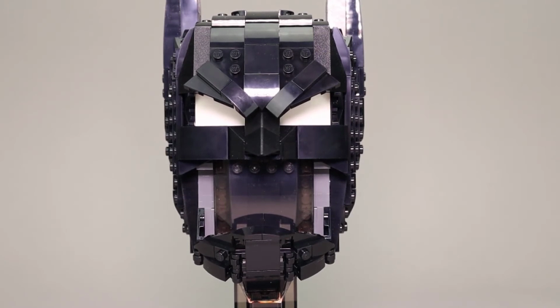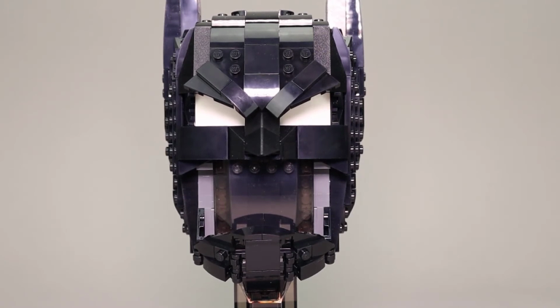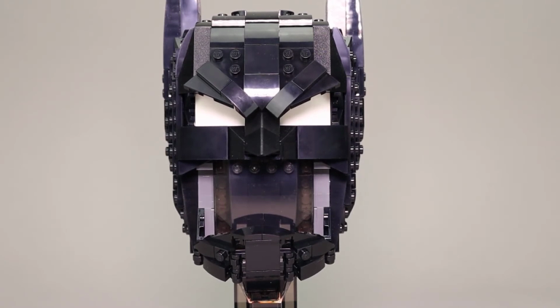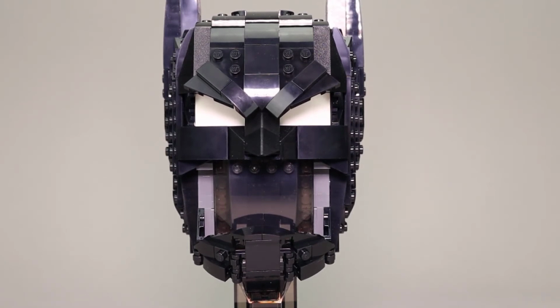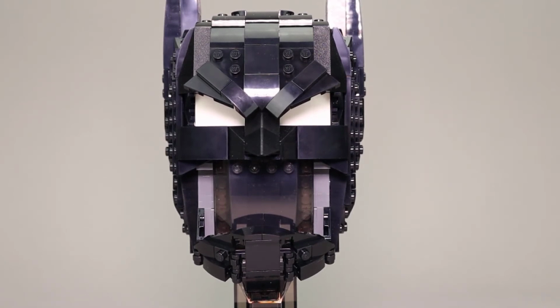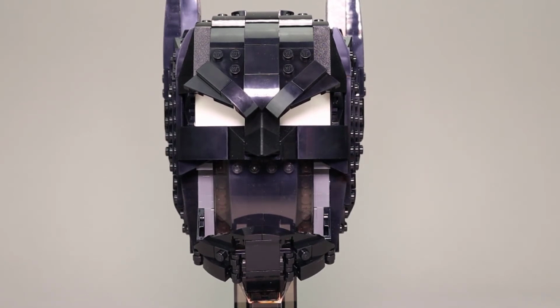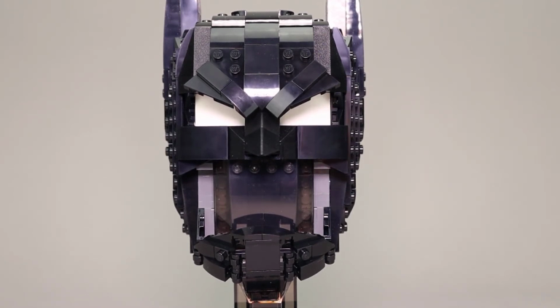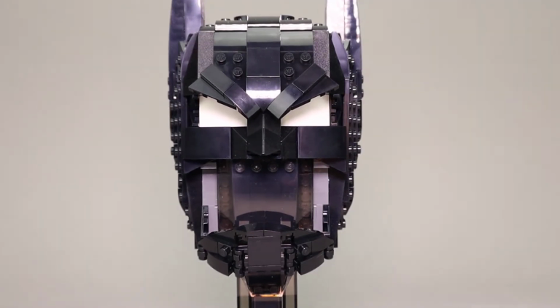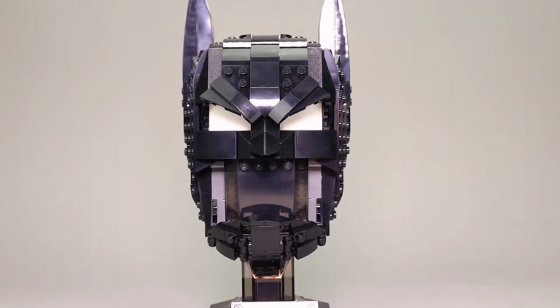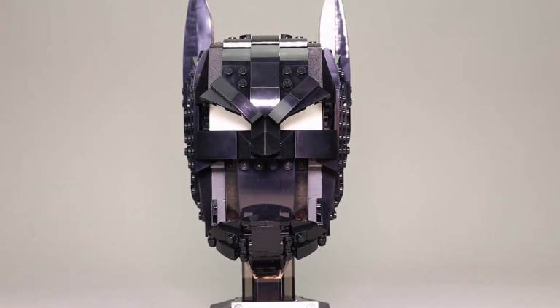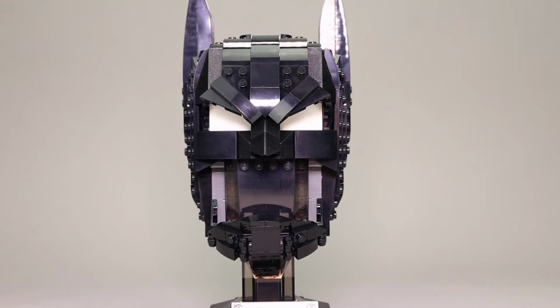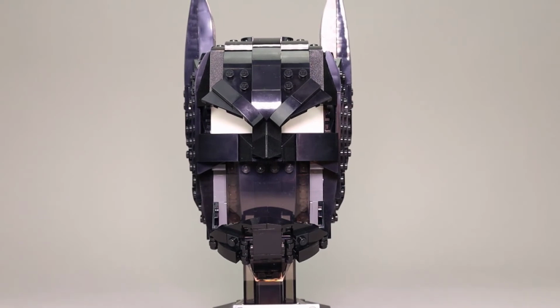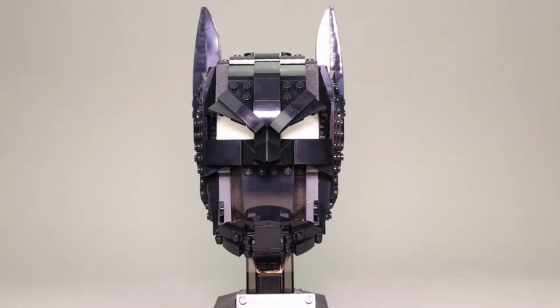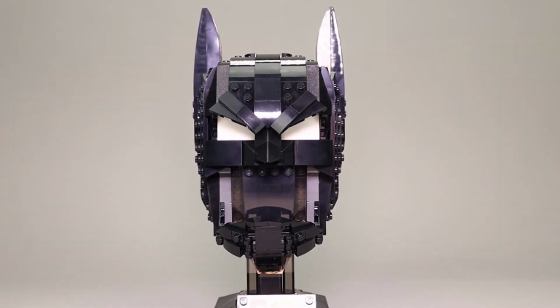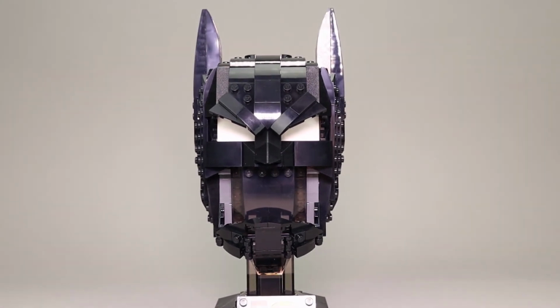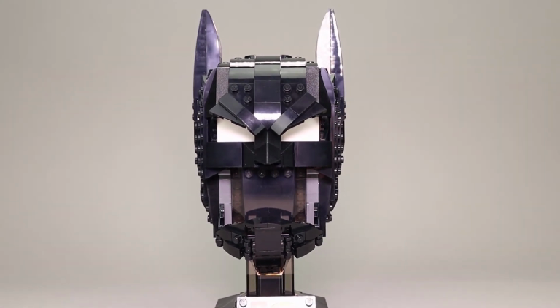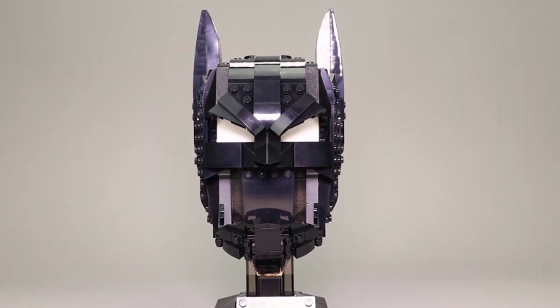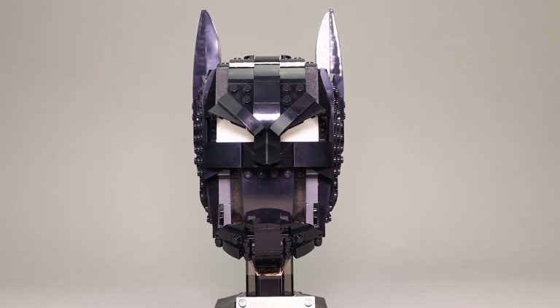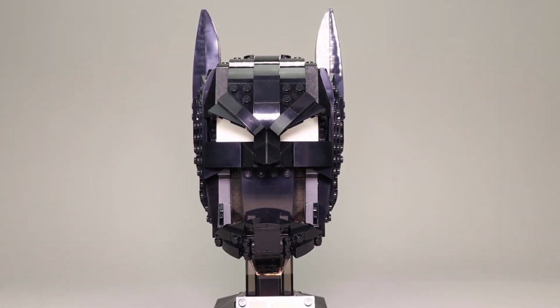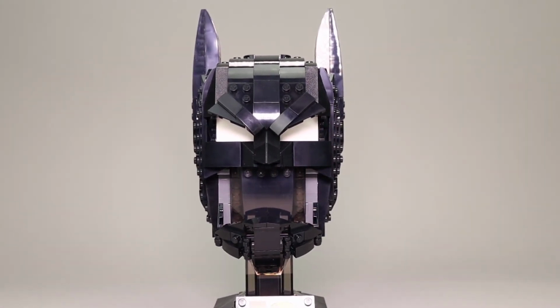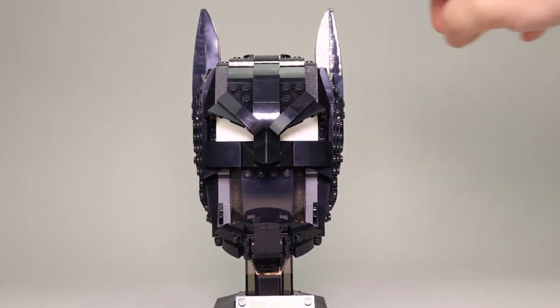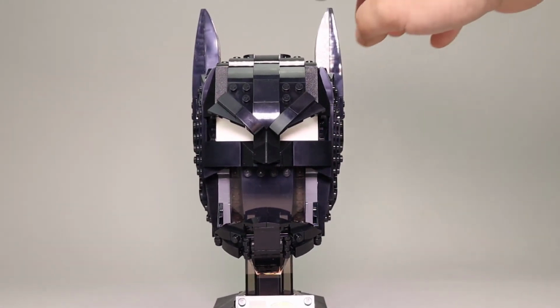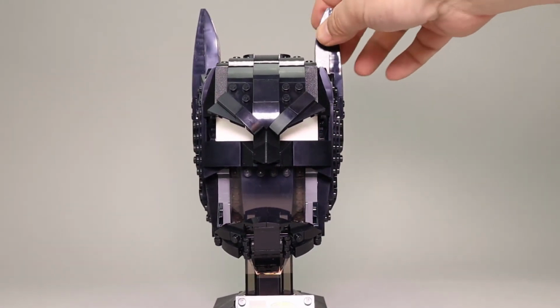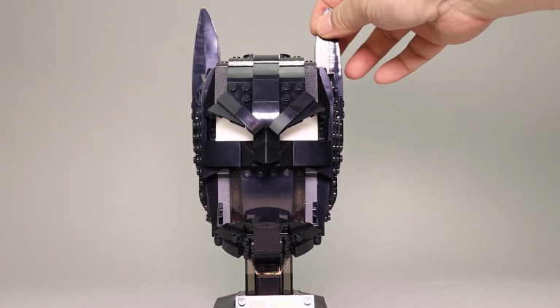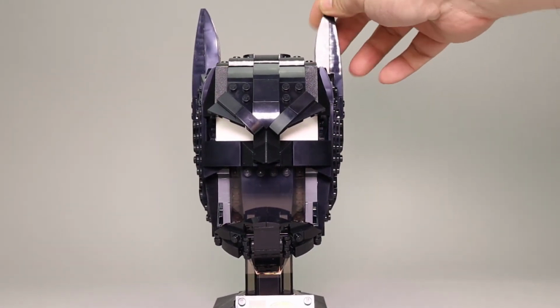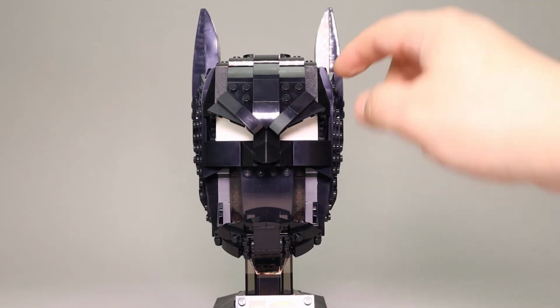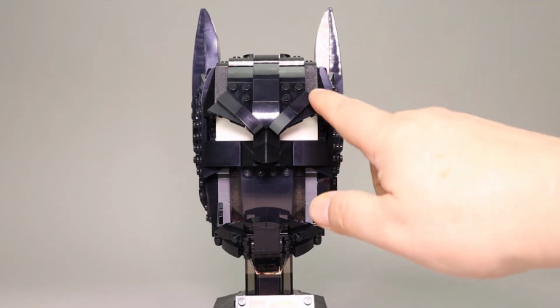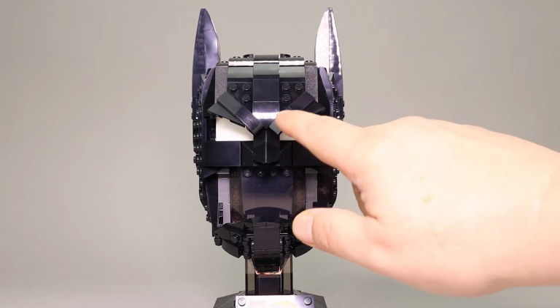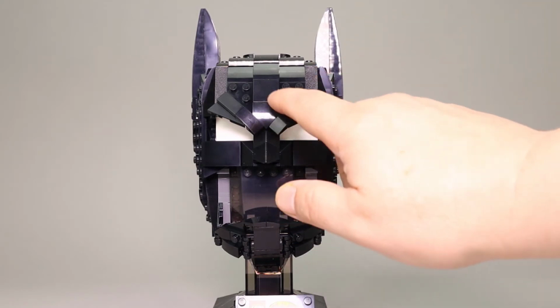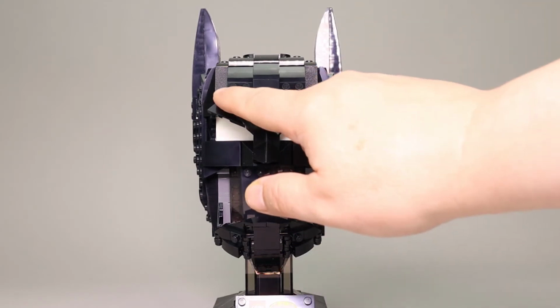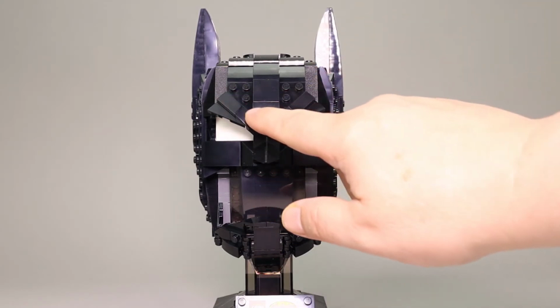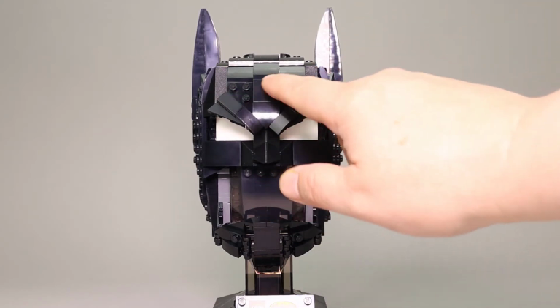I think it does look pretty good here — all black, with these nice peaked ears. I do like the way this shaping was done.